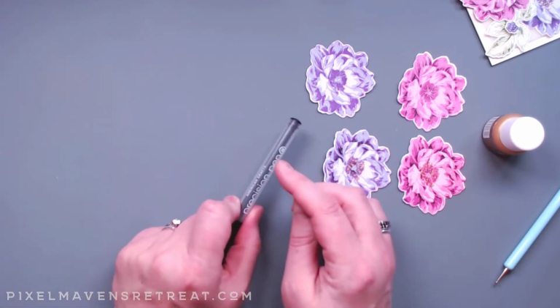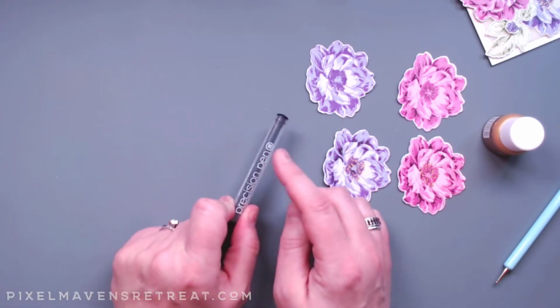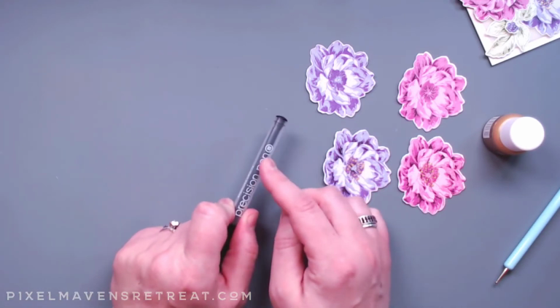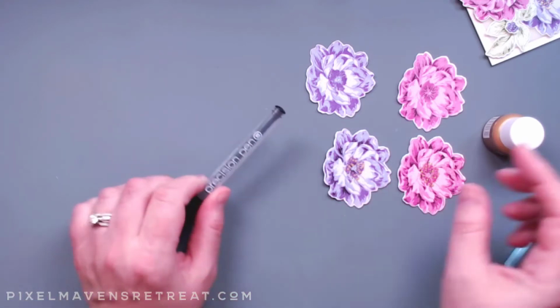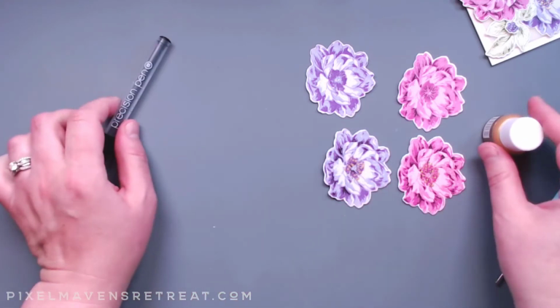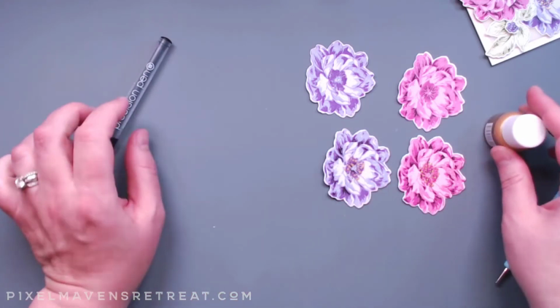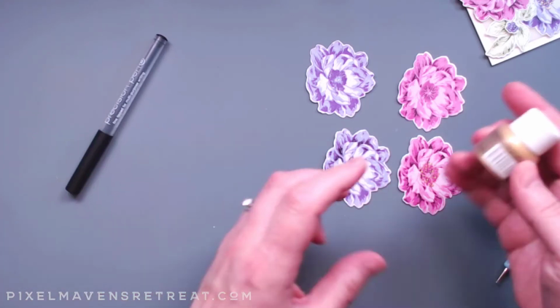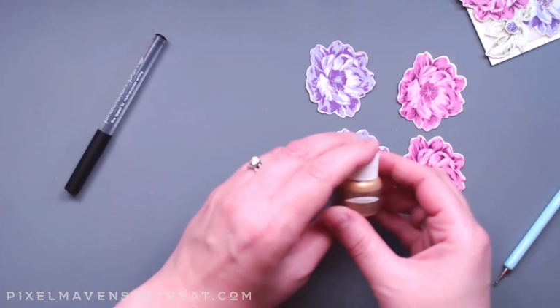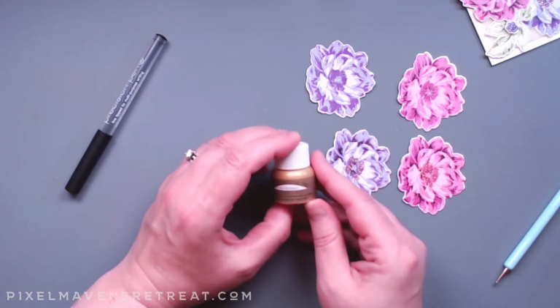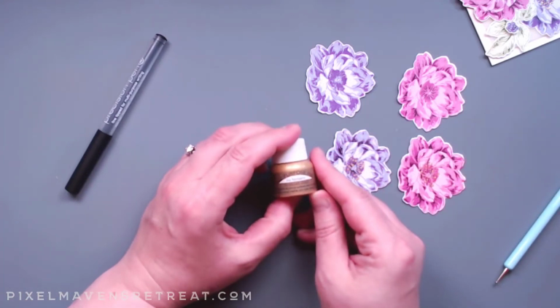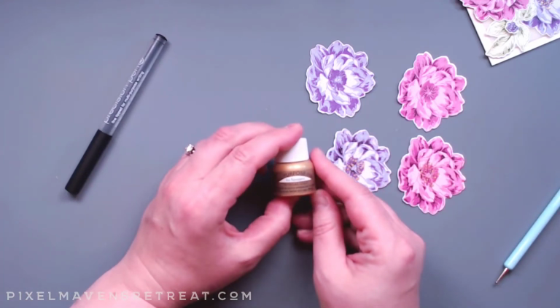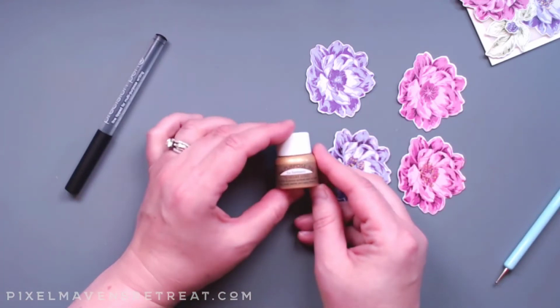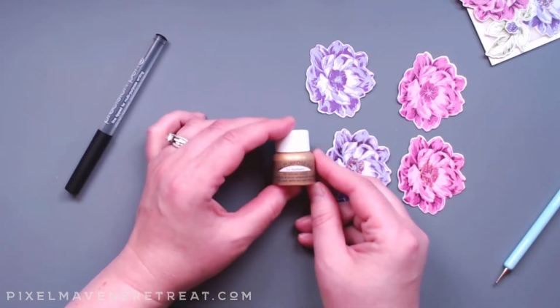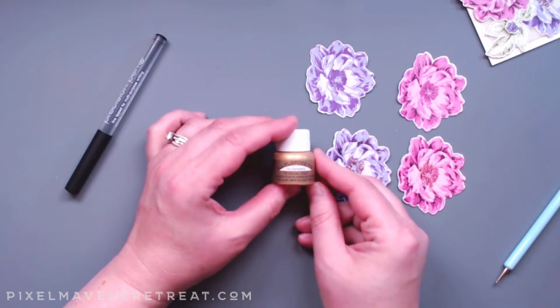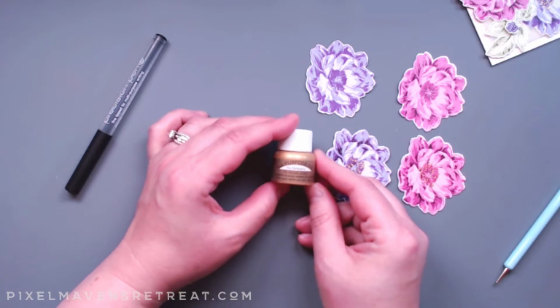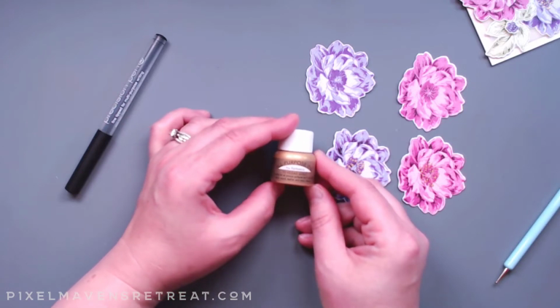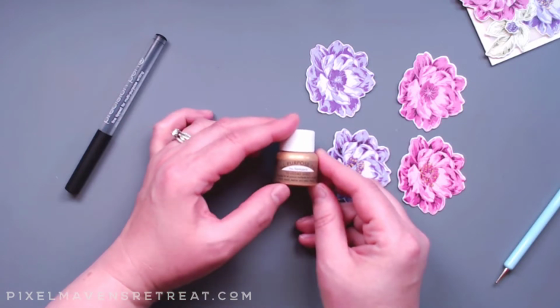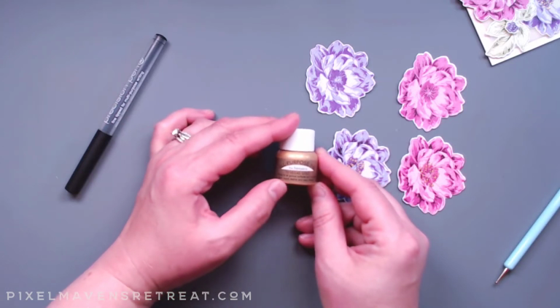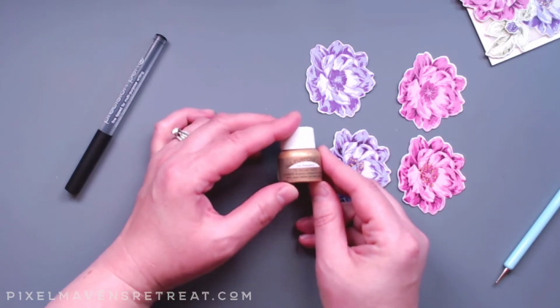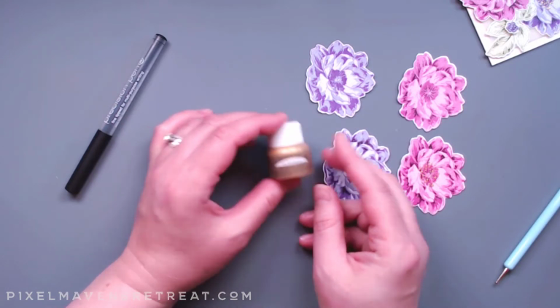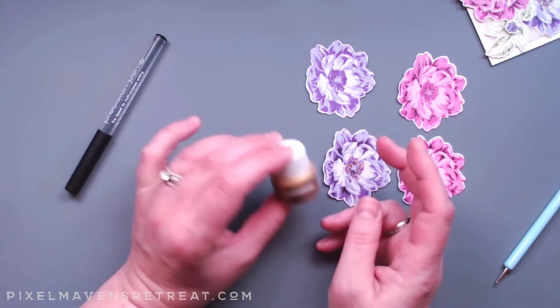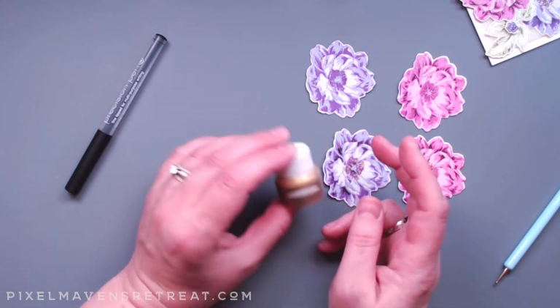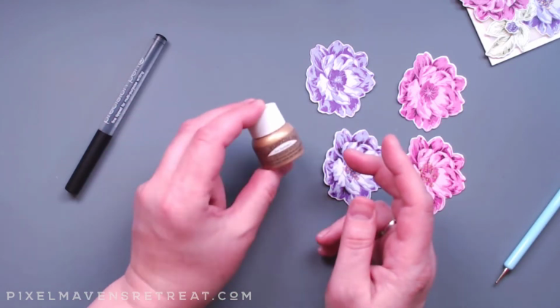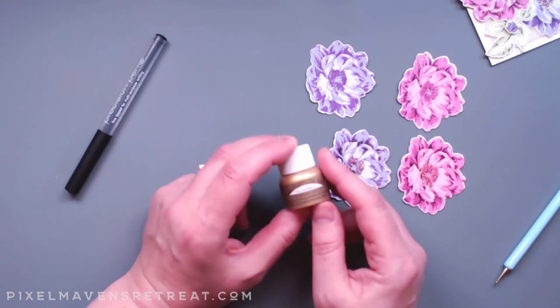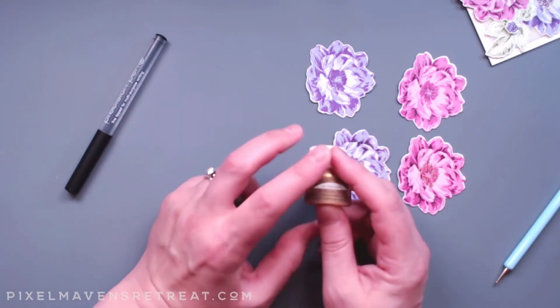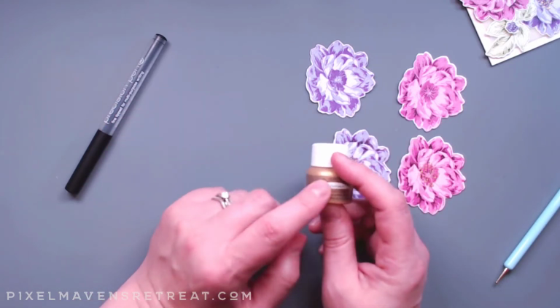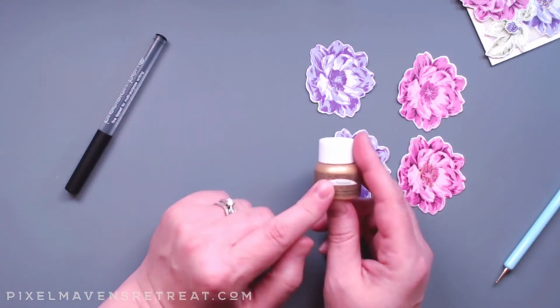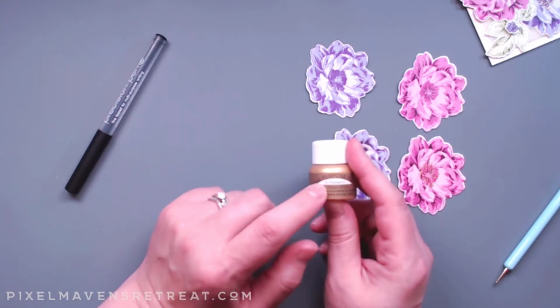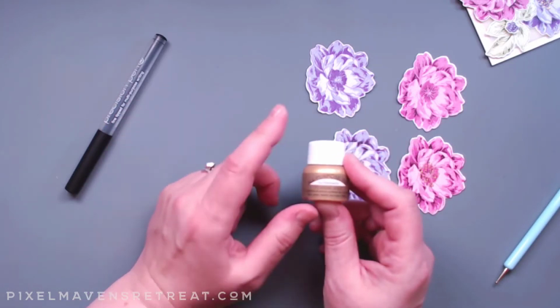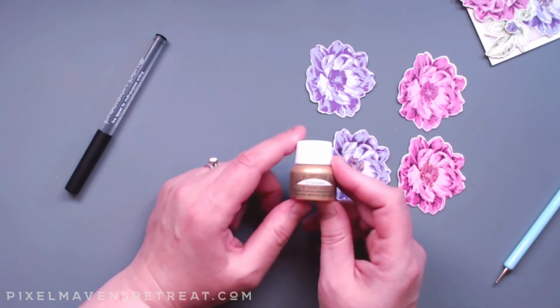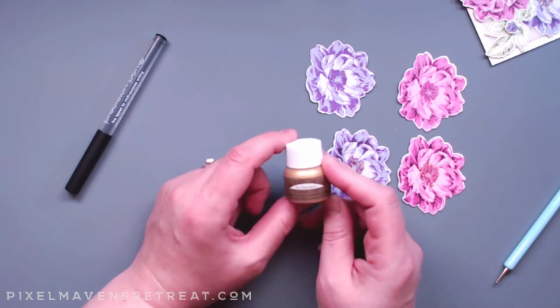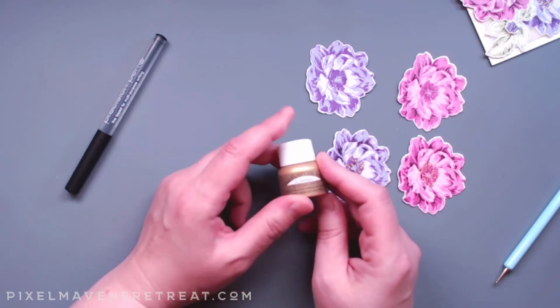We'll be using the 0.03, and we'll also be using this all-purpose ink from Tsukineko. This is the Vegas Gold, and you've seen me use this for a lot of different things — I love this stuff.